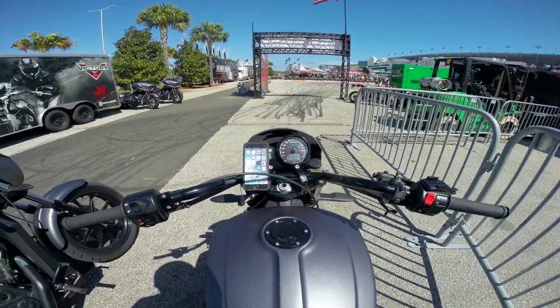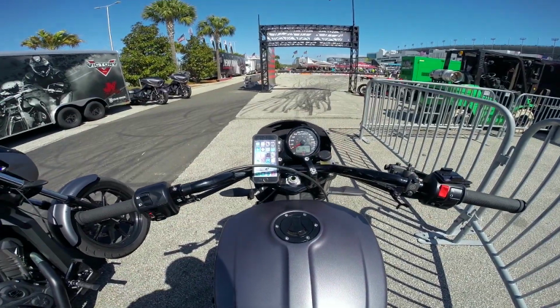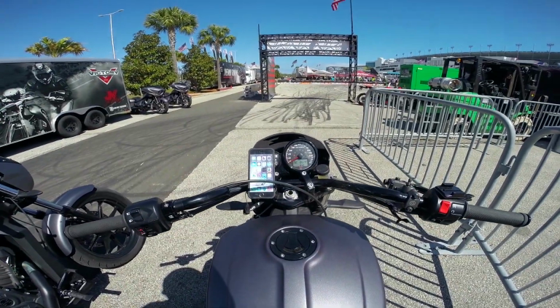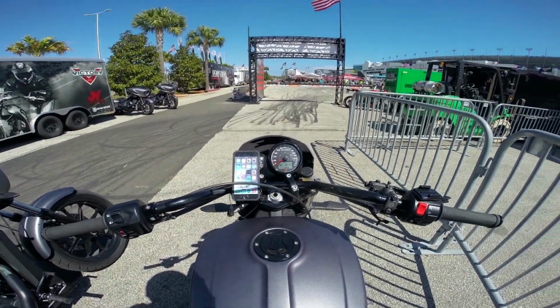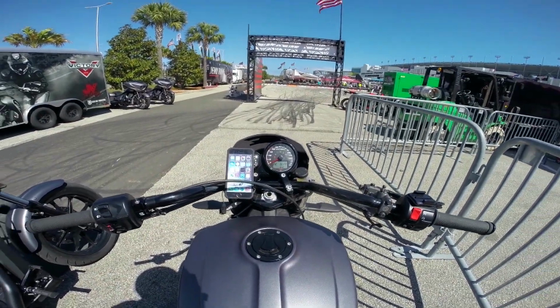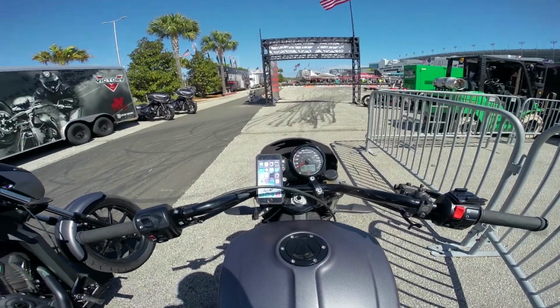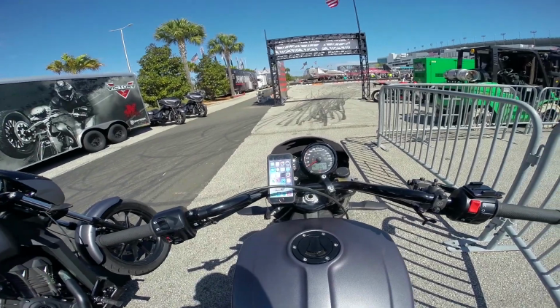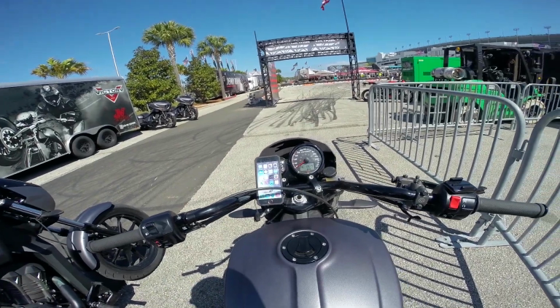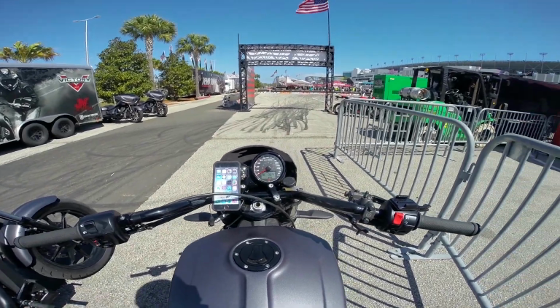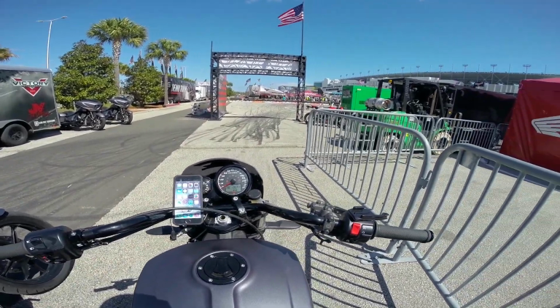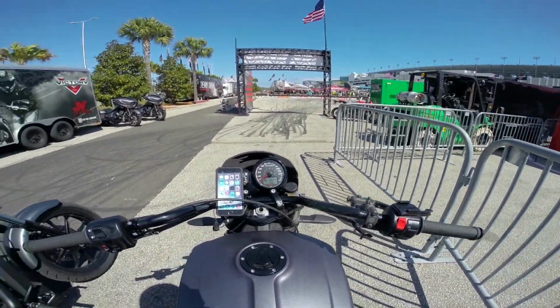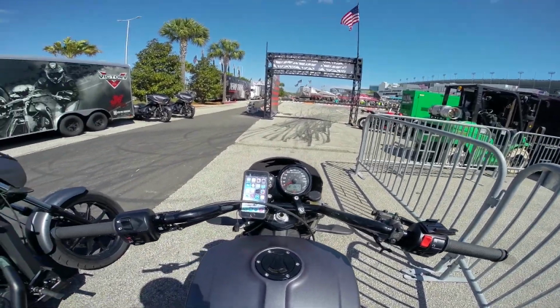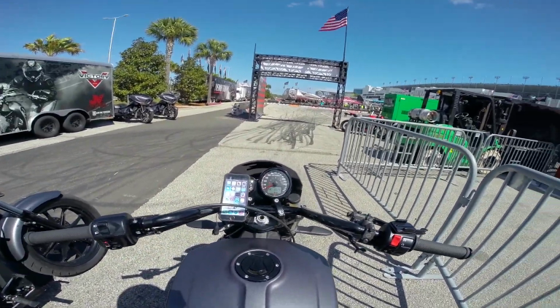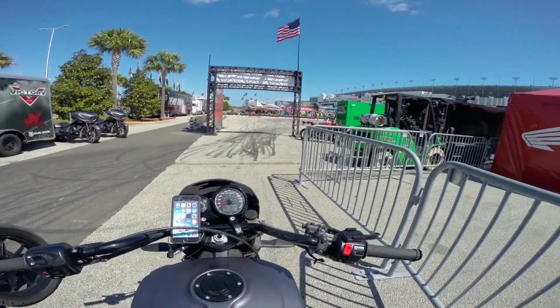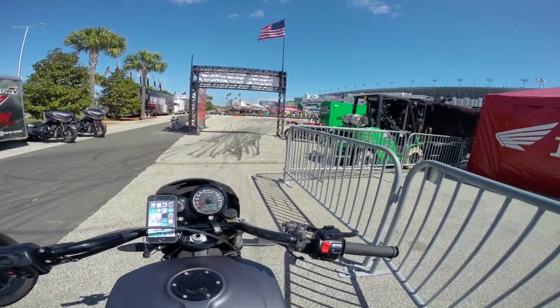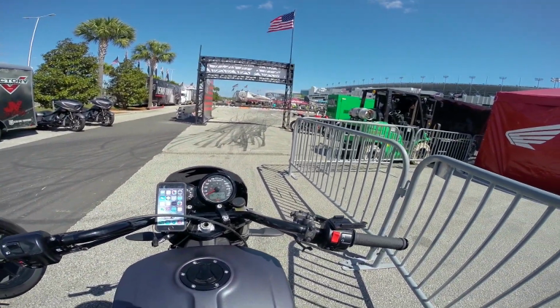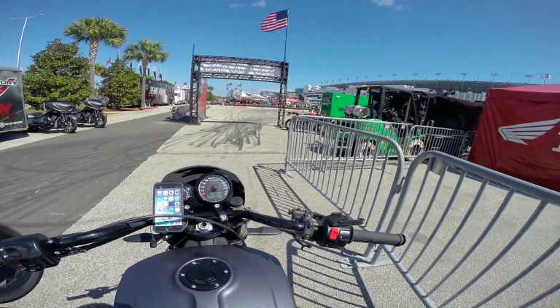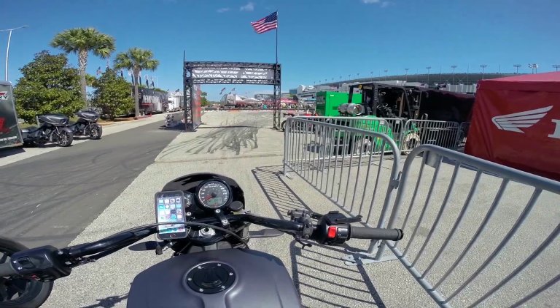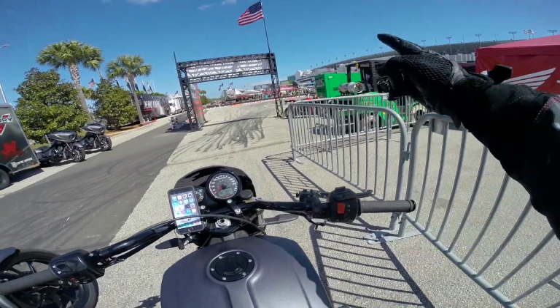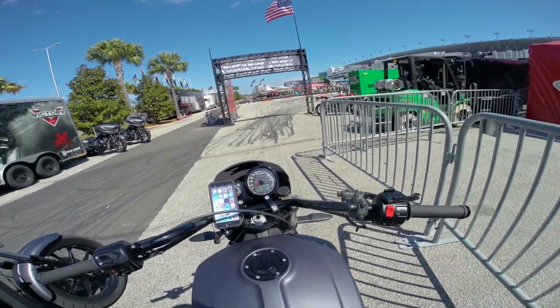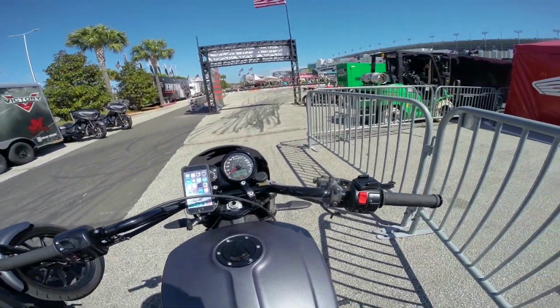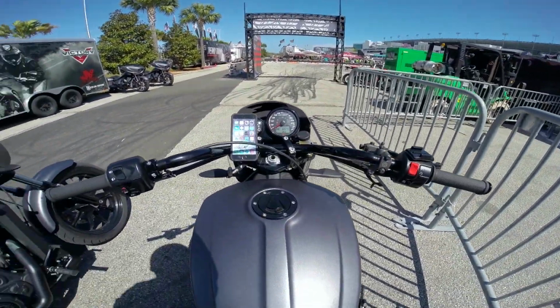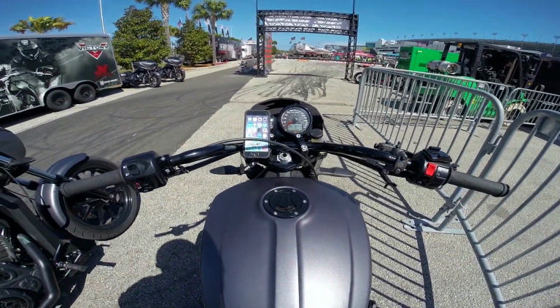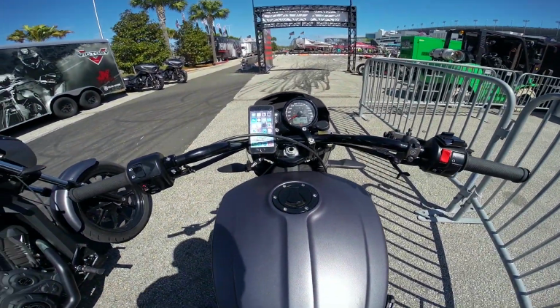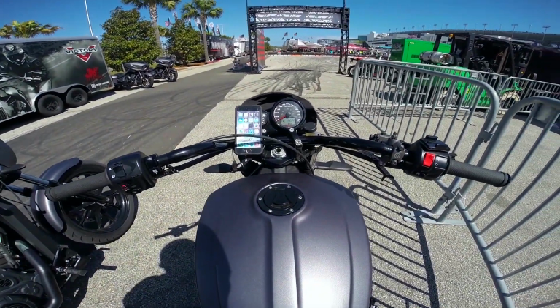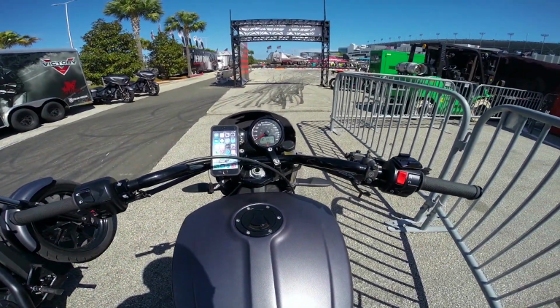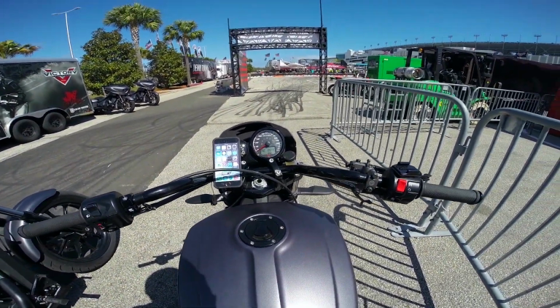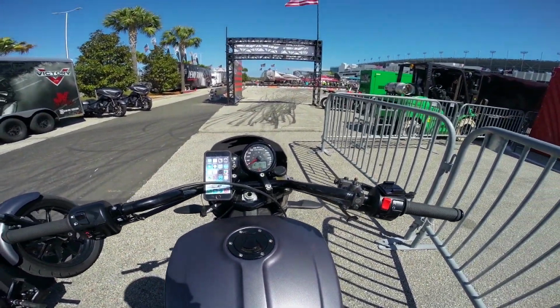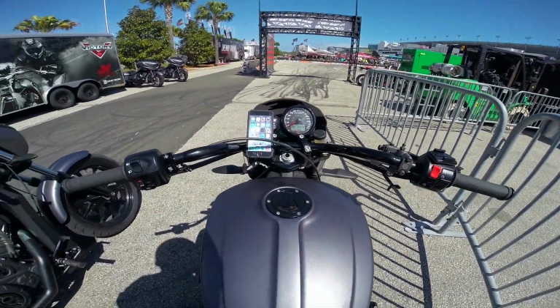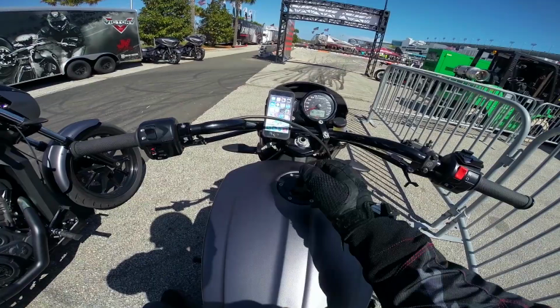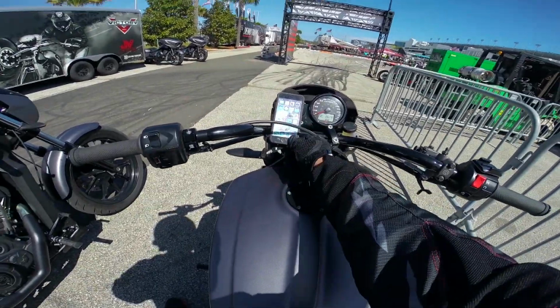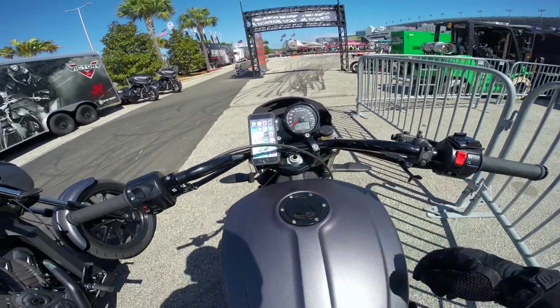What's up everybody, it's Rockform brand ambassador Tony Carbajal. Today I'm out here at the Daytona Beach Bike Week doing shows here at the Daytona International Speedway for Victory Motorcycles, and today I wanted to talk to you guys a little about this Rockform motorcycle mount.